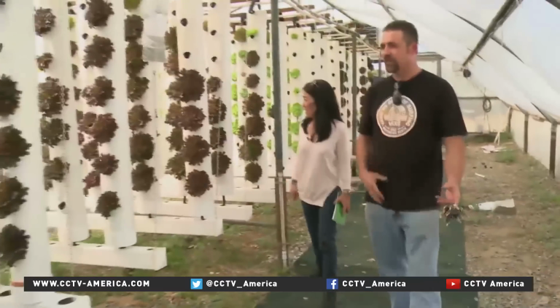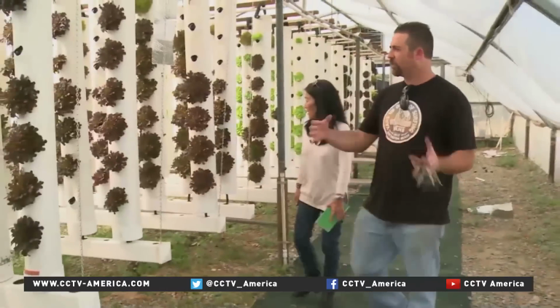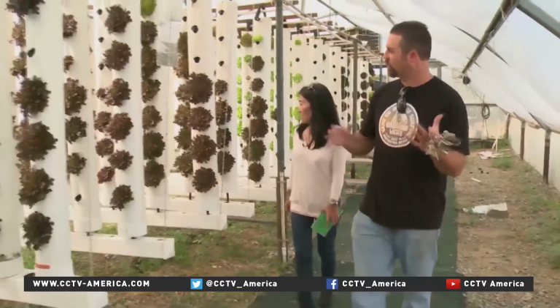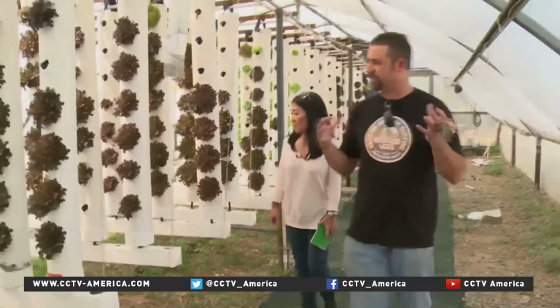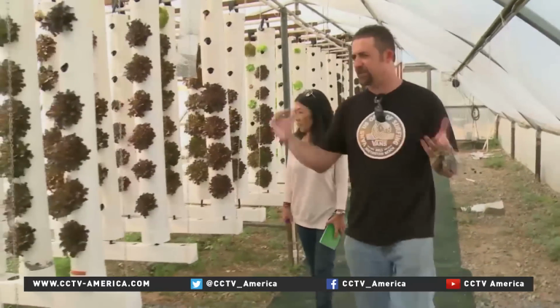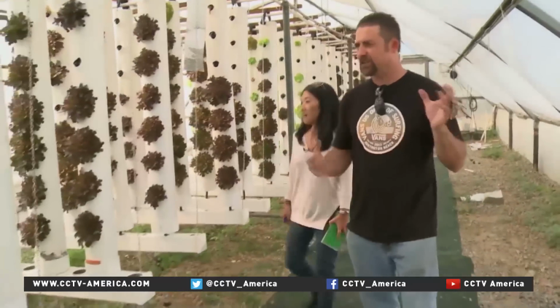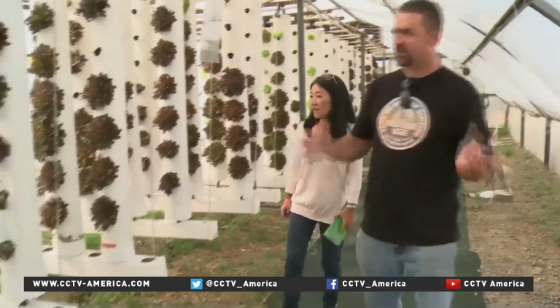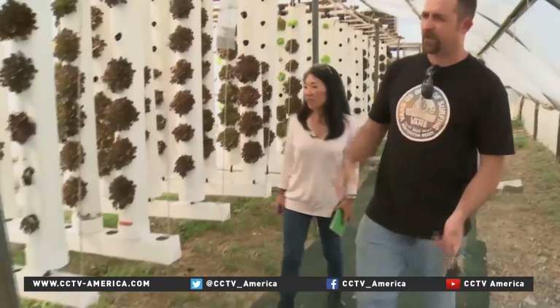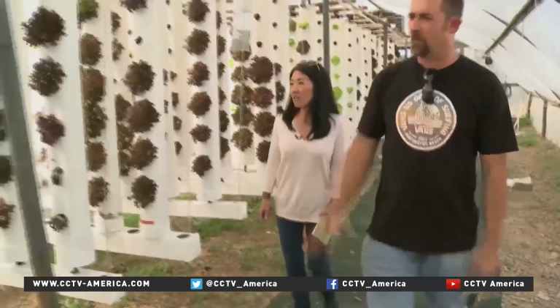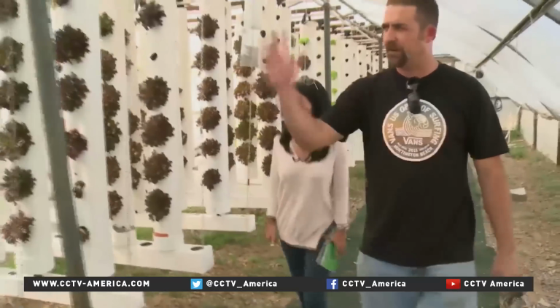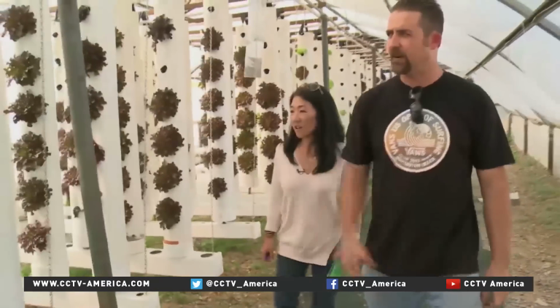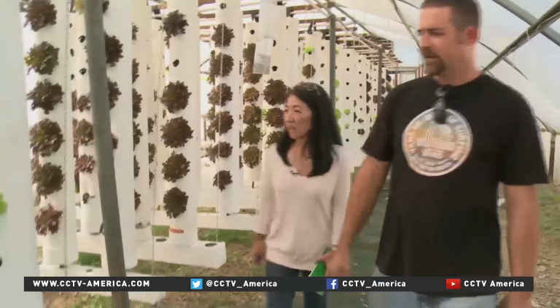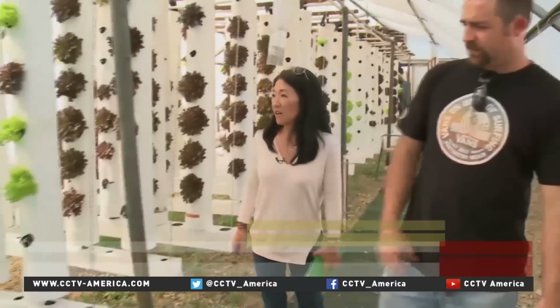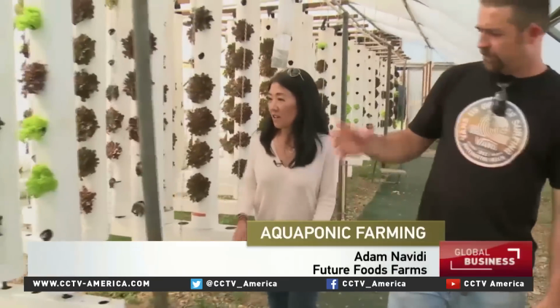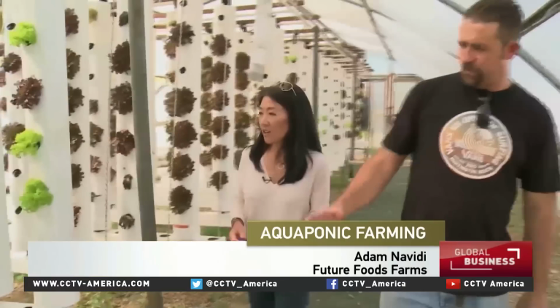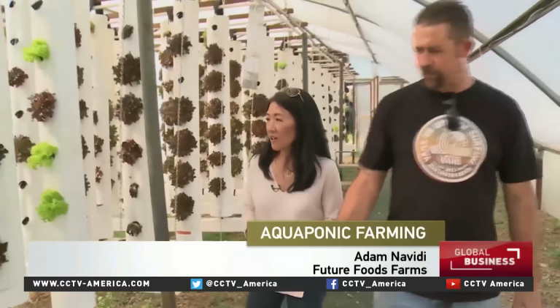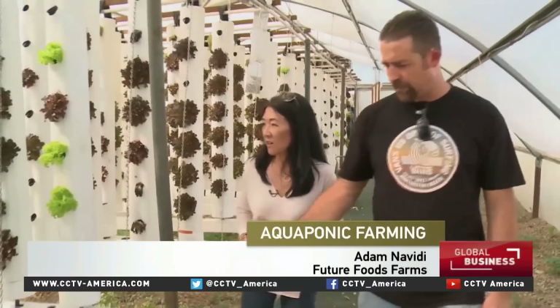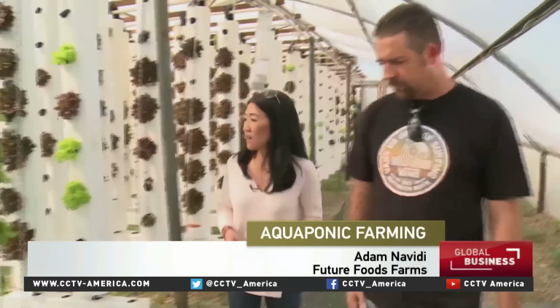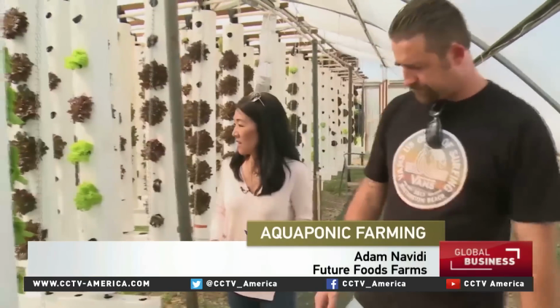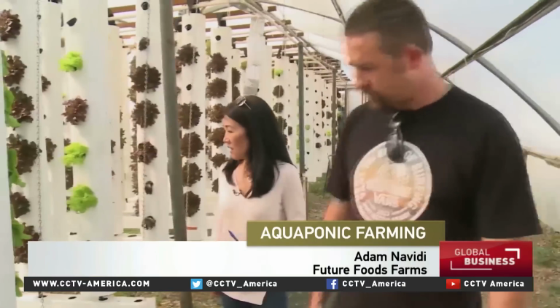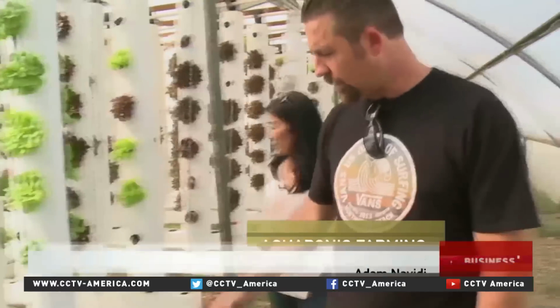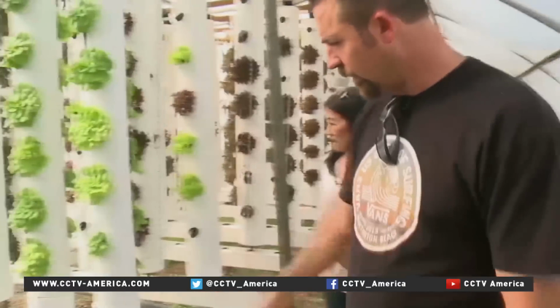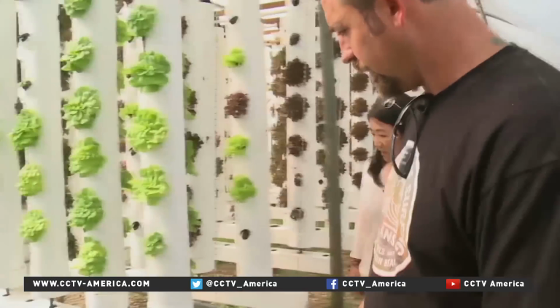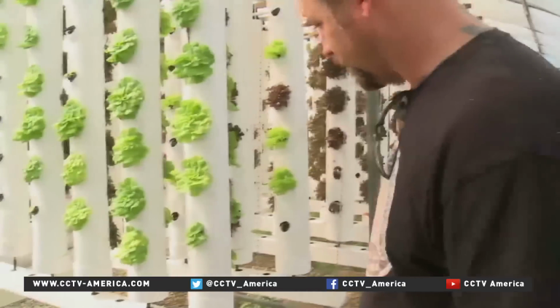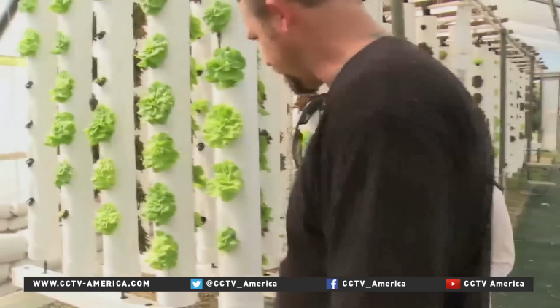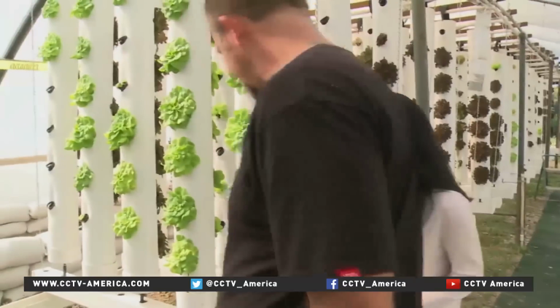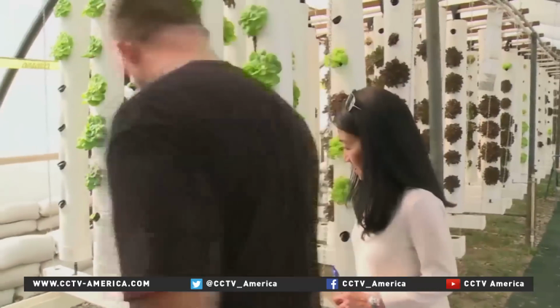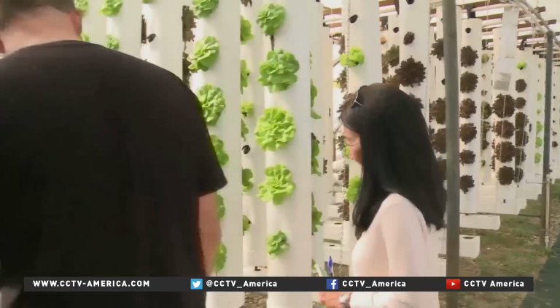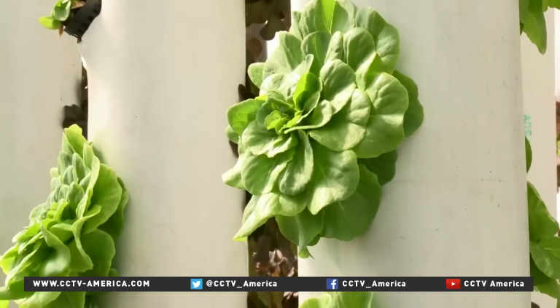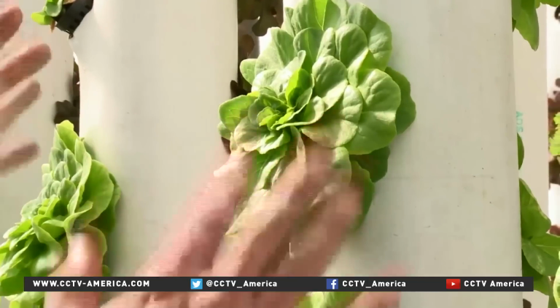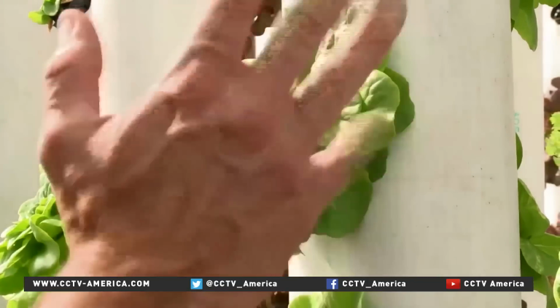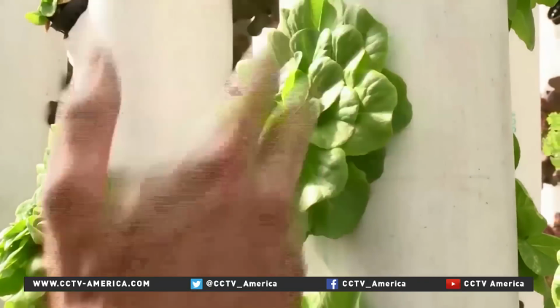So you can see we're growing them in different sizes — some of them we have more on there, some of them are smaller pipes, some are bigger pipes. These are actually recycled pipes that are now home to just some of the lettuce grown here.